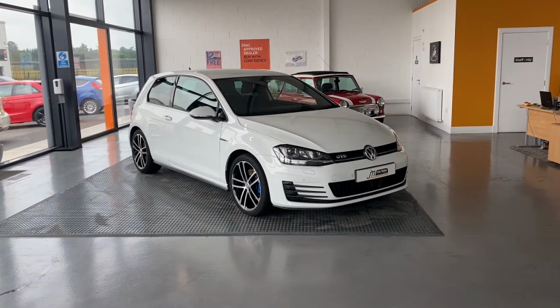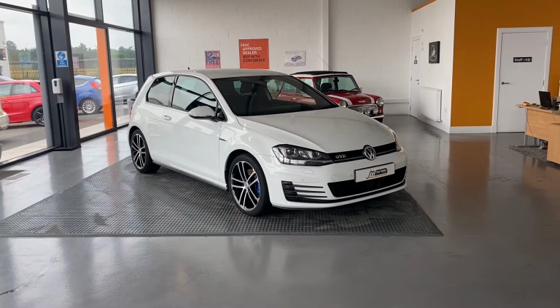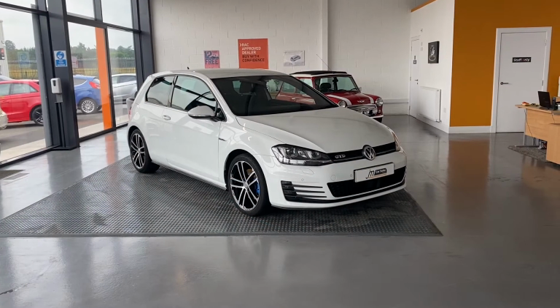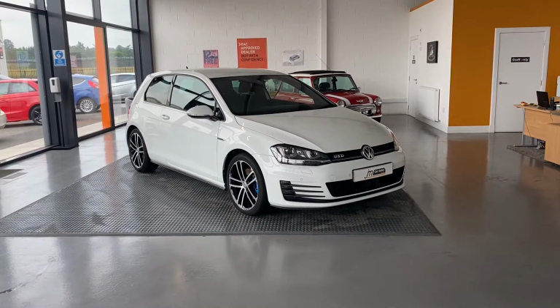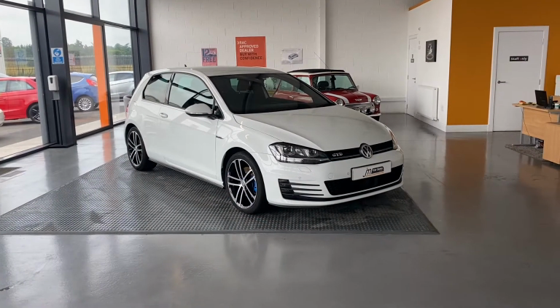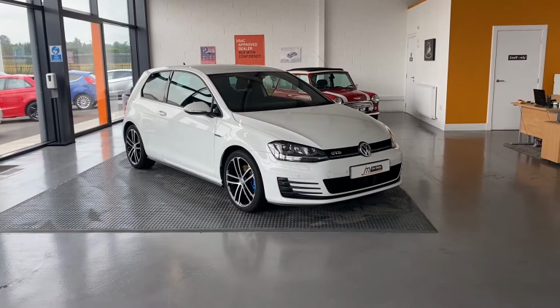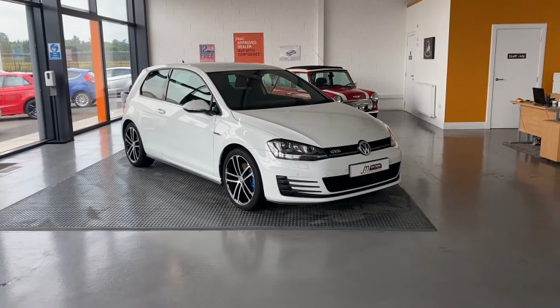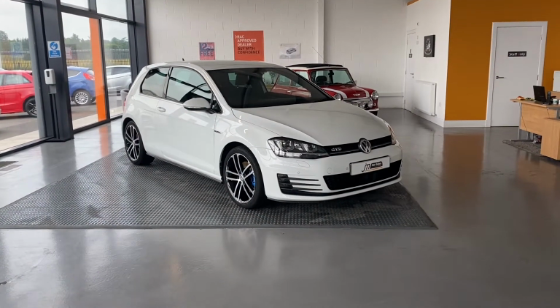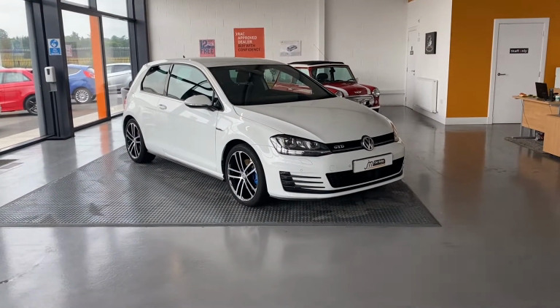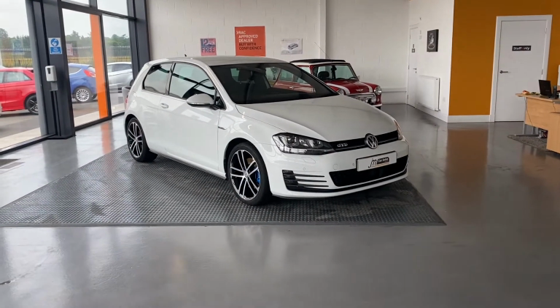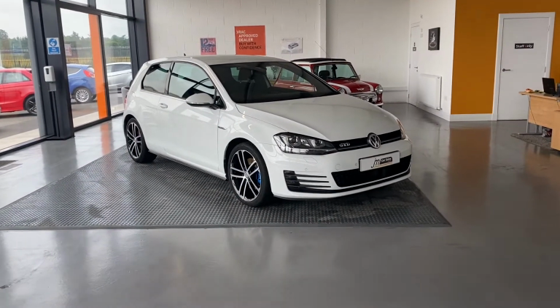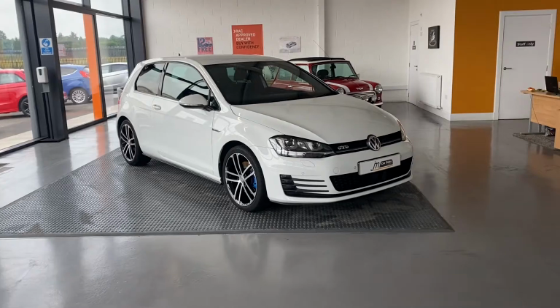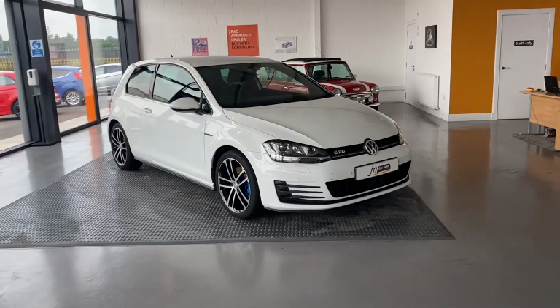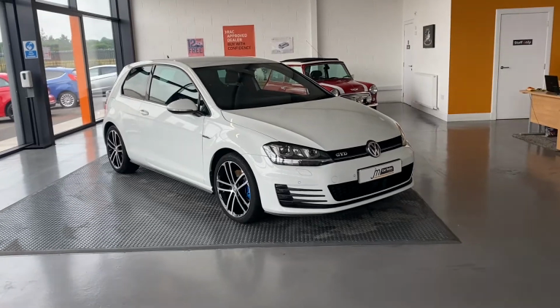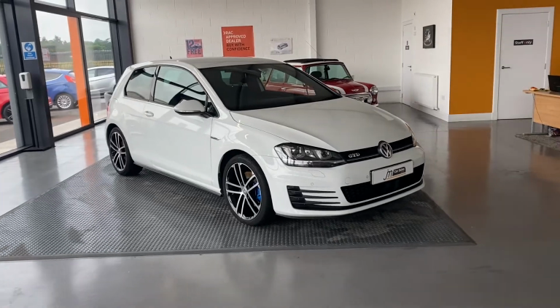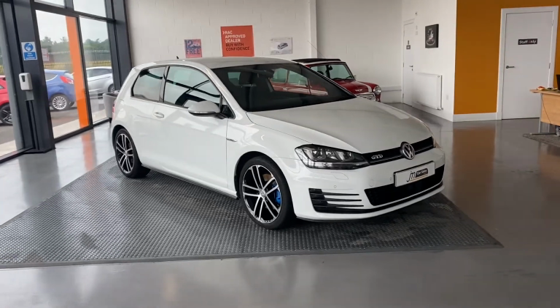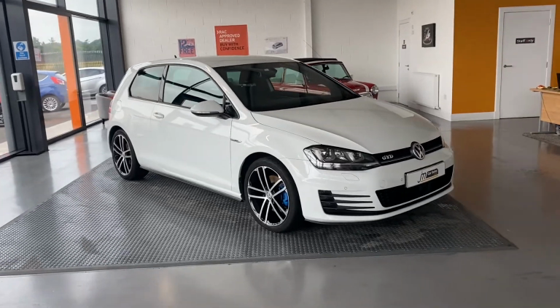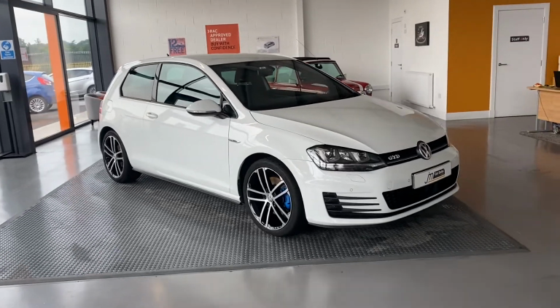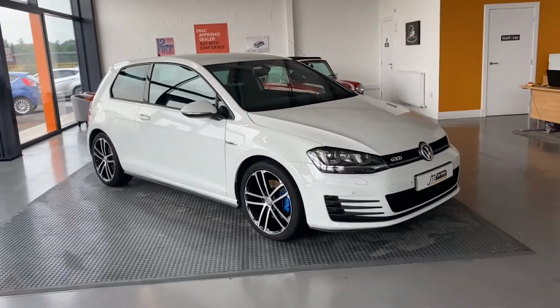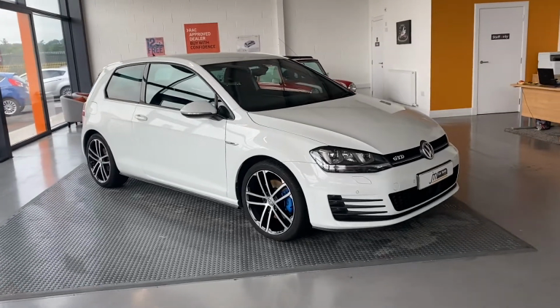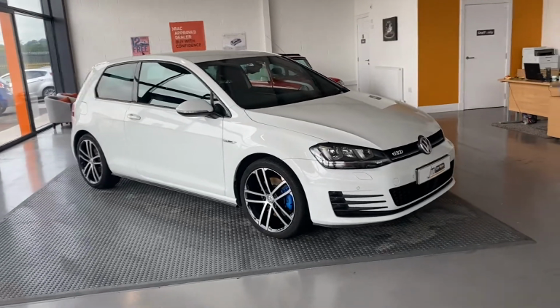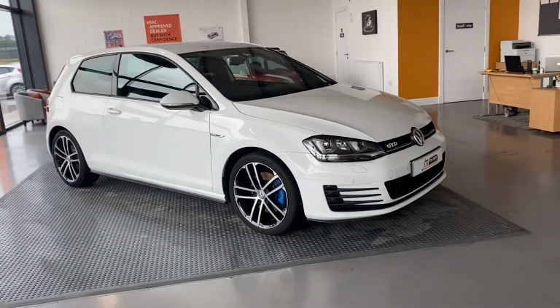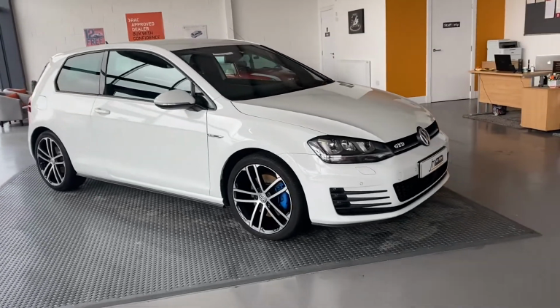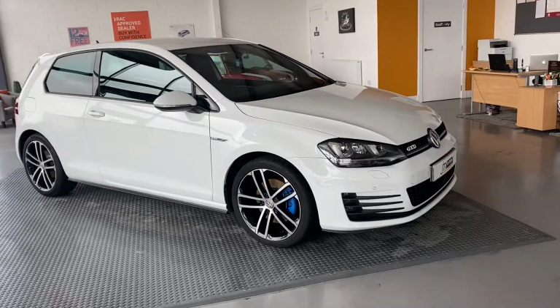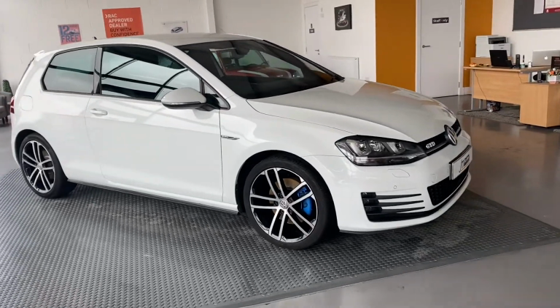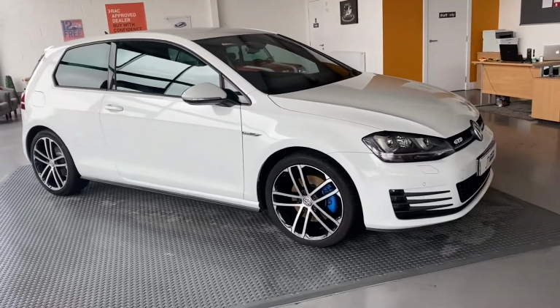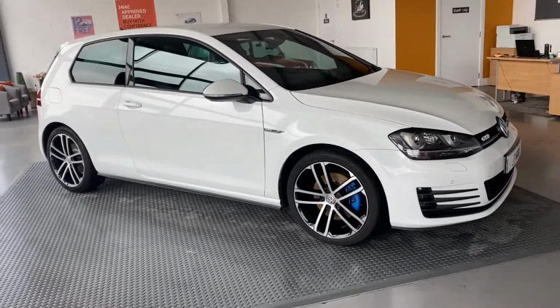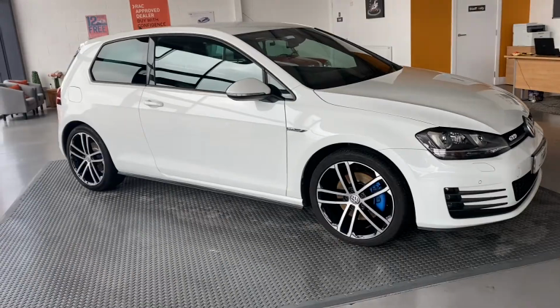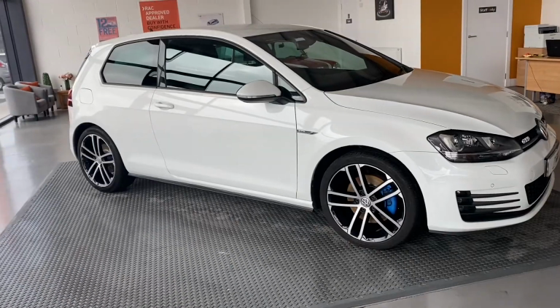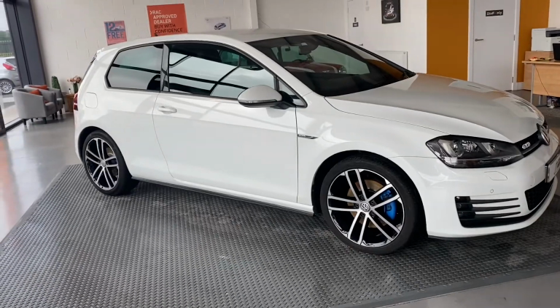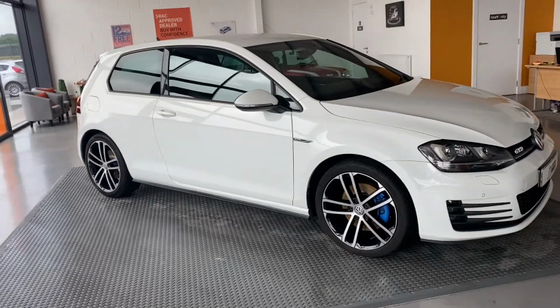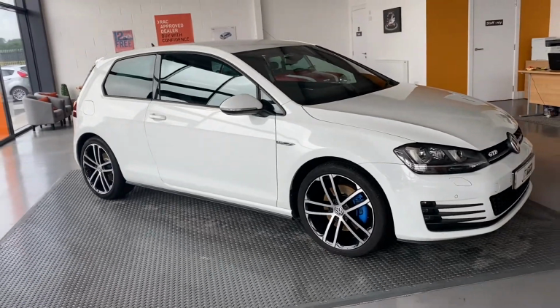Here we have the Volkswagen Golf, it's a two-litre GTD model, so it's stunning in white. You've got your nice blue calipers that really add to the look of the car.